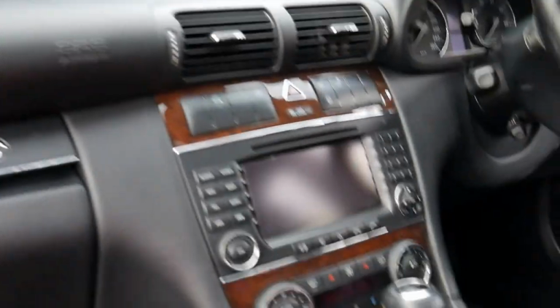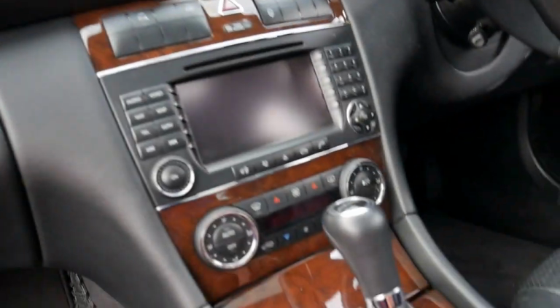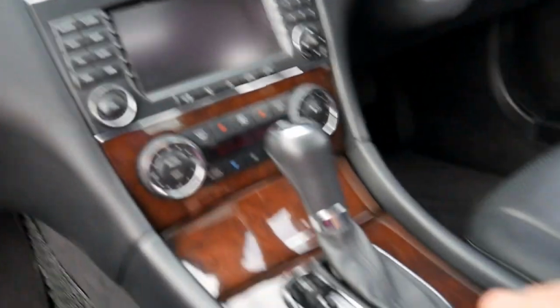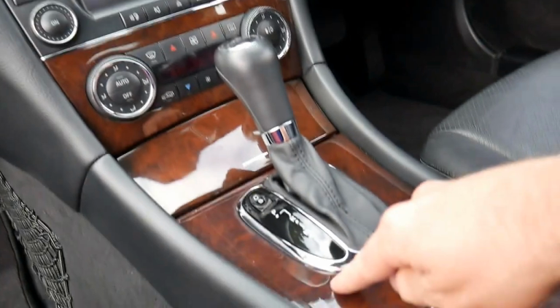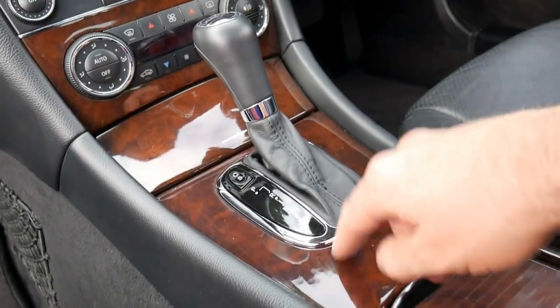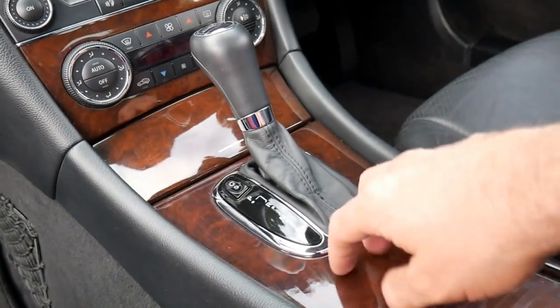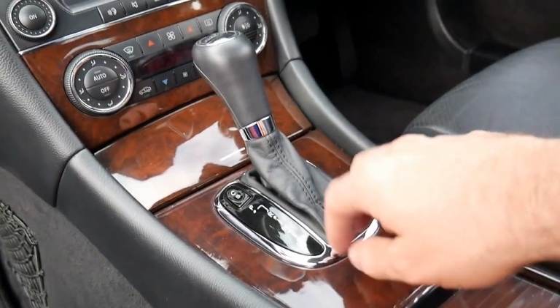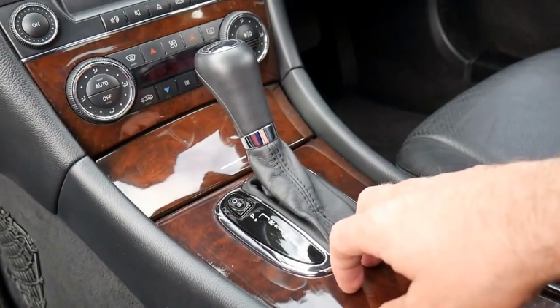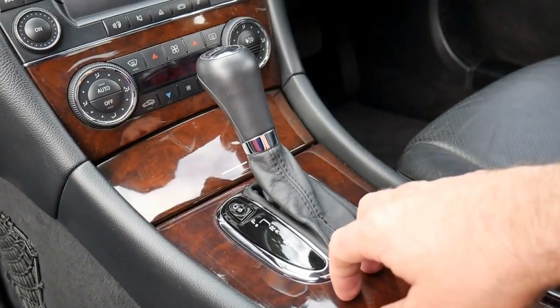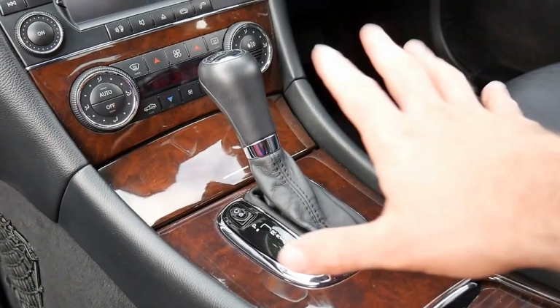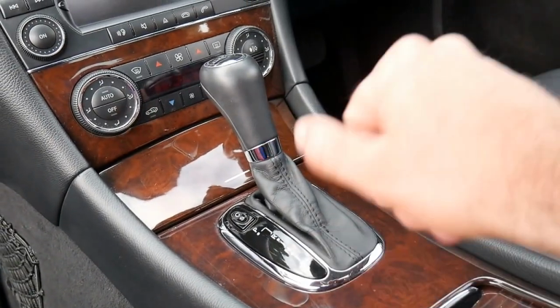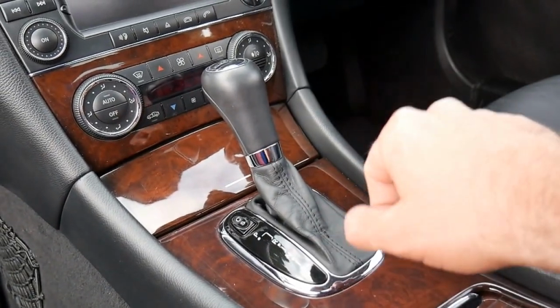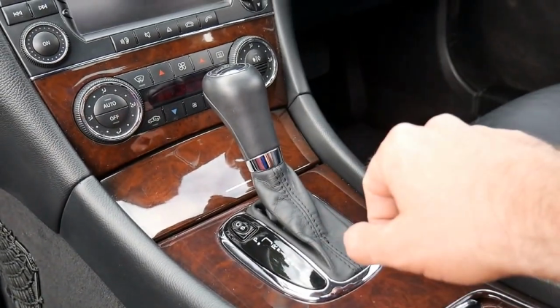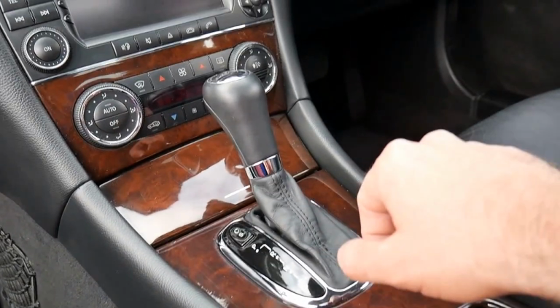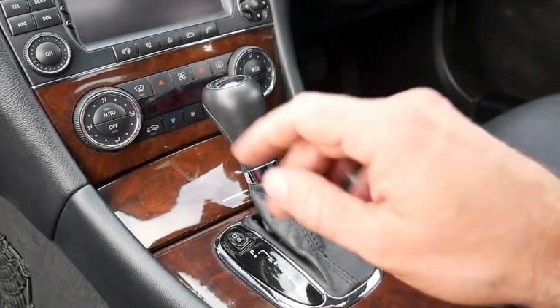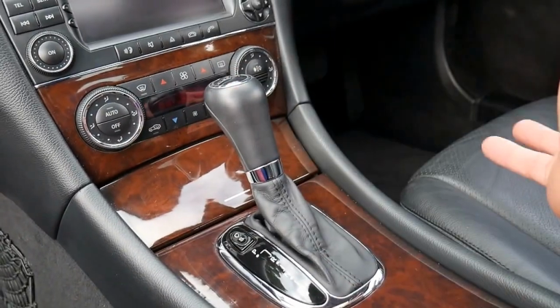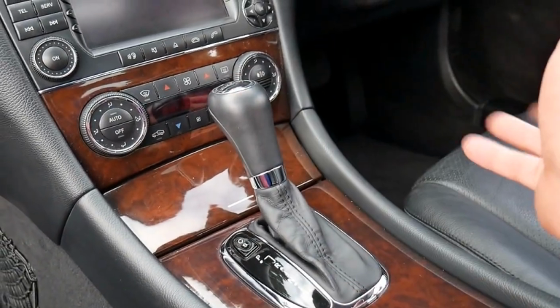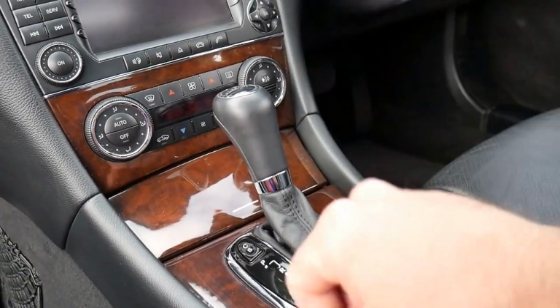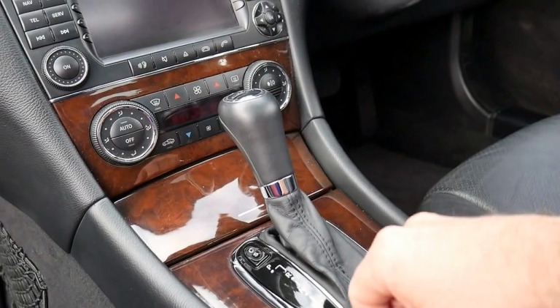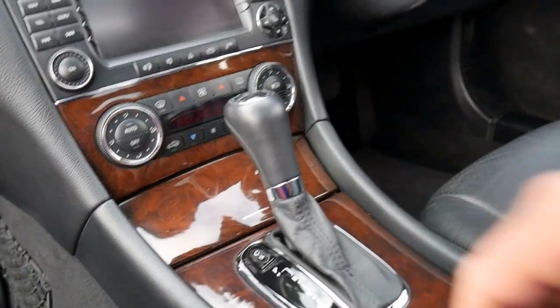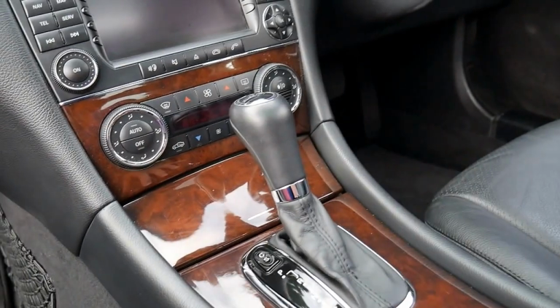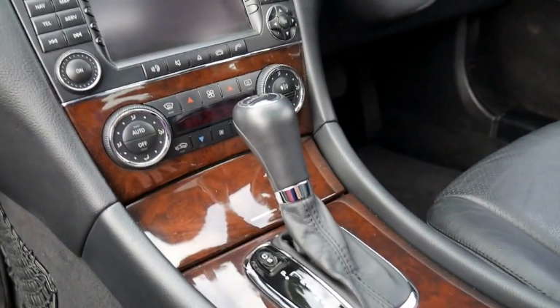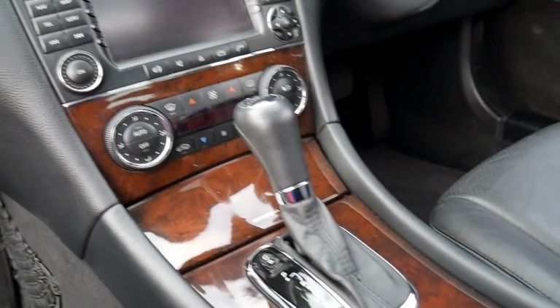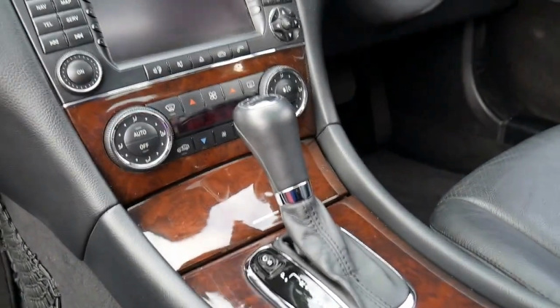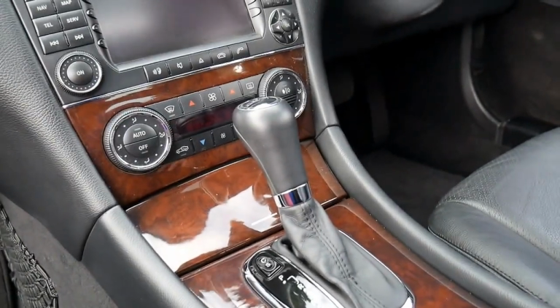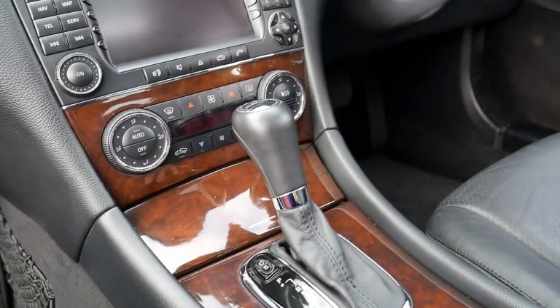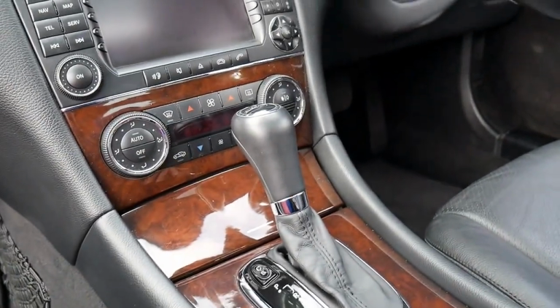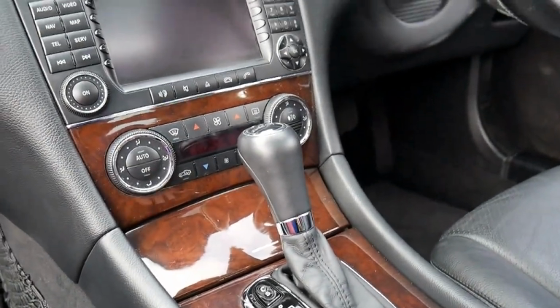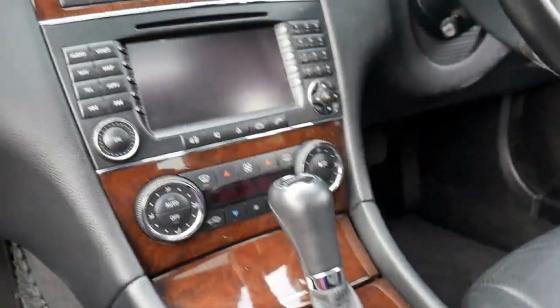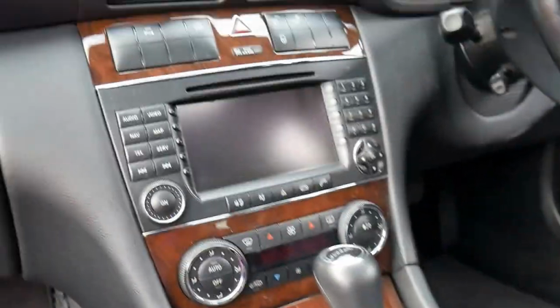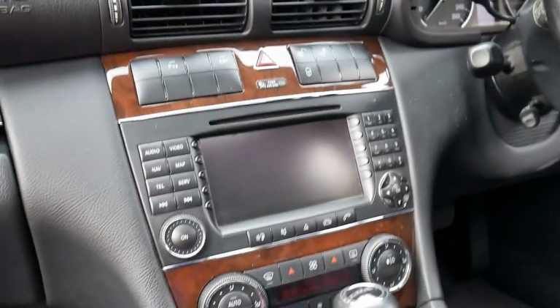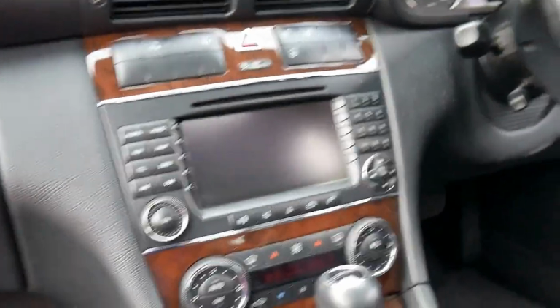The timber work is excellent. If you're looking at other ones, I would keep an eye on the timber just down around the gear shift — if they've been in the sun, they can crack. But this car obviously has not been parked in the sun. It's also Bluetooth compatible and it's got a full service book with the last service done at around 74,000 kilometers.